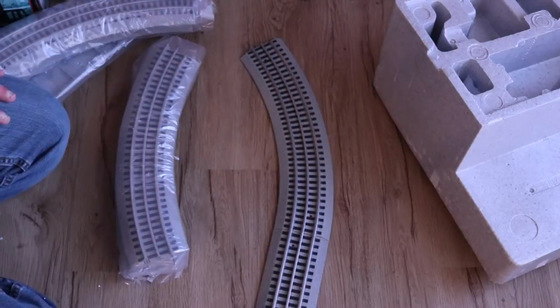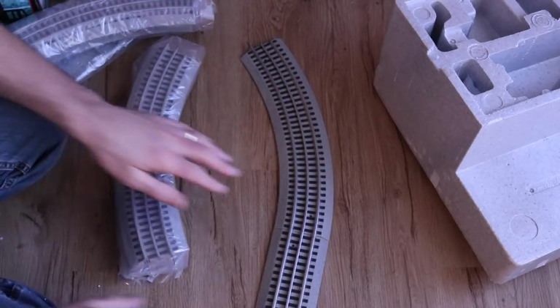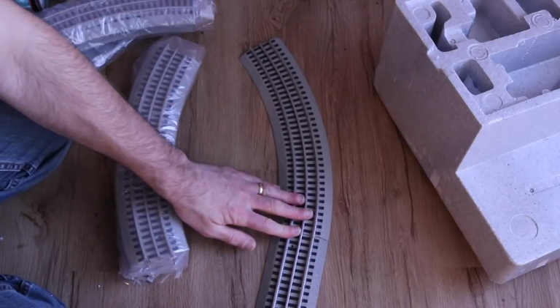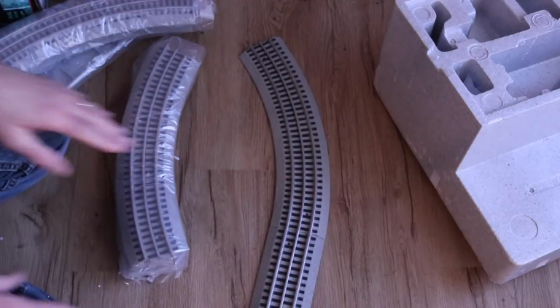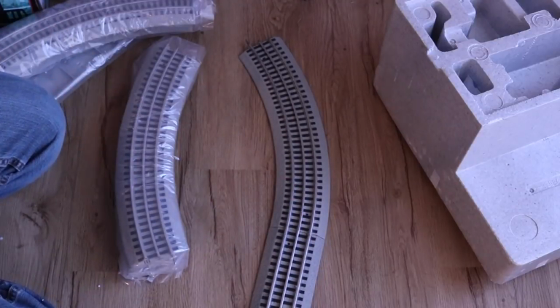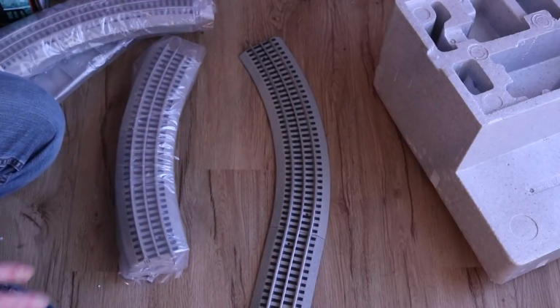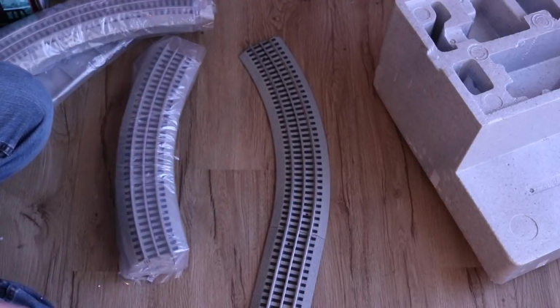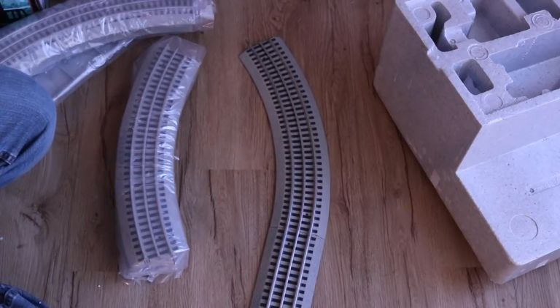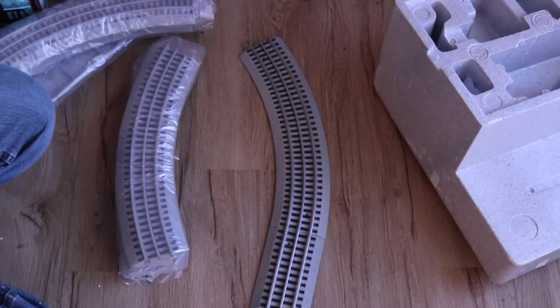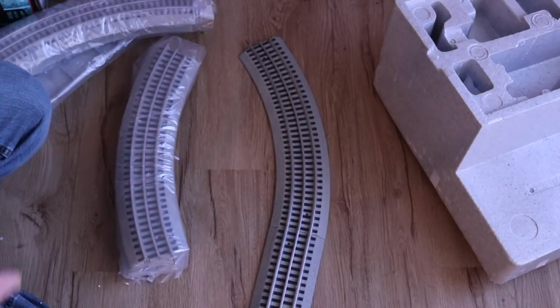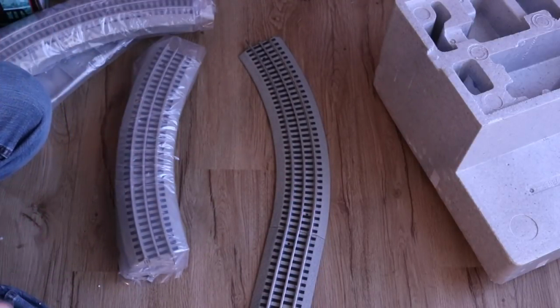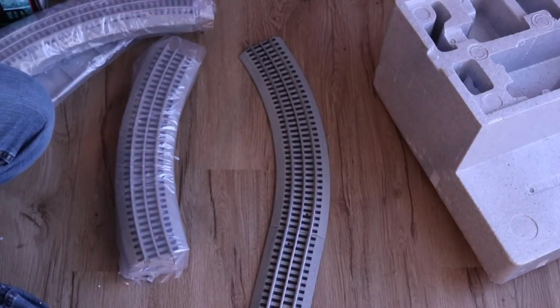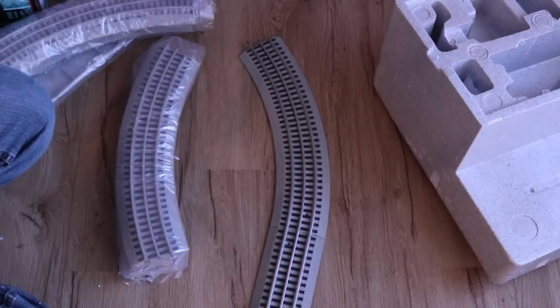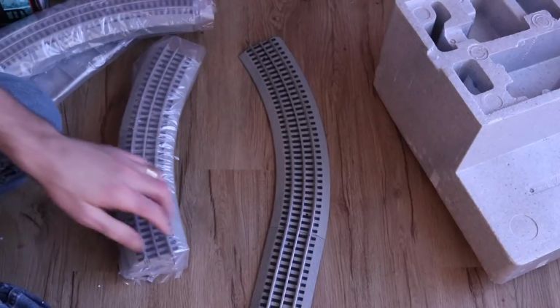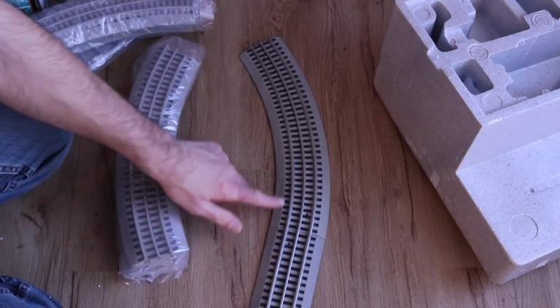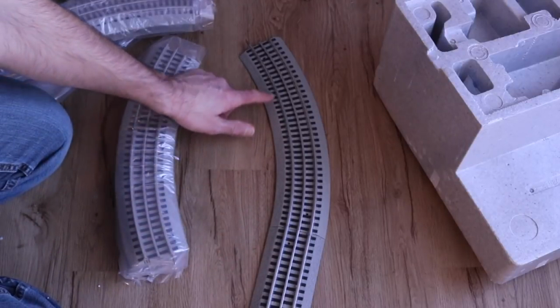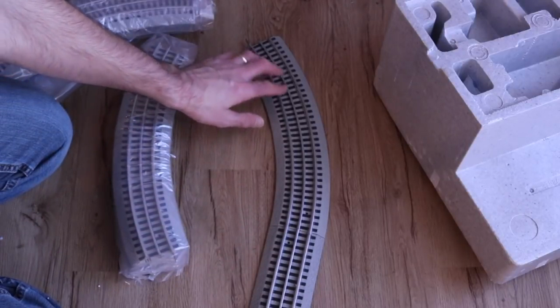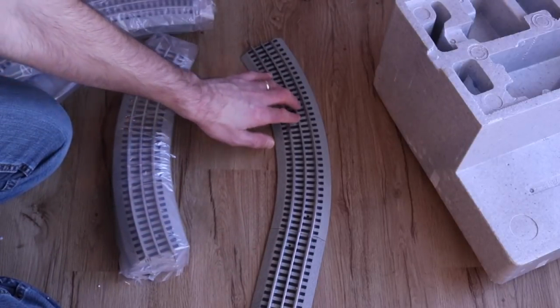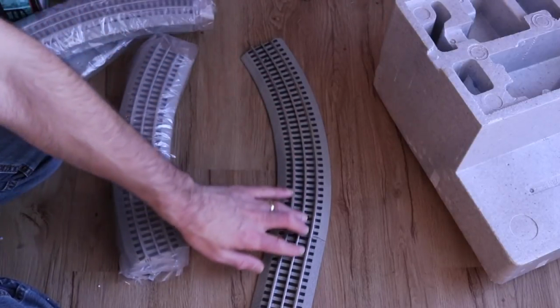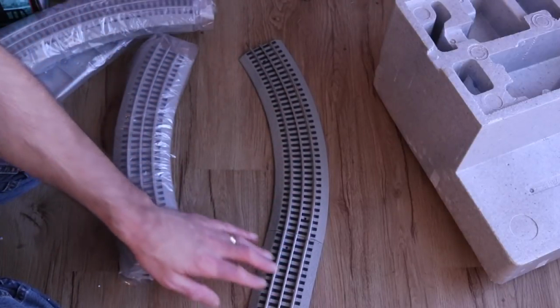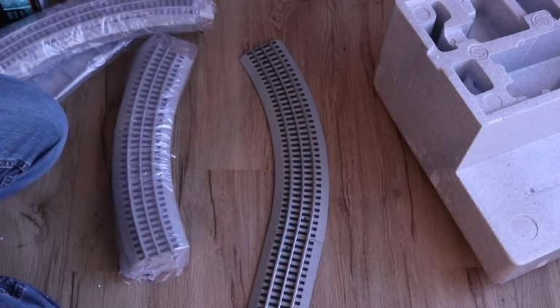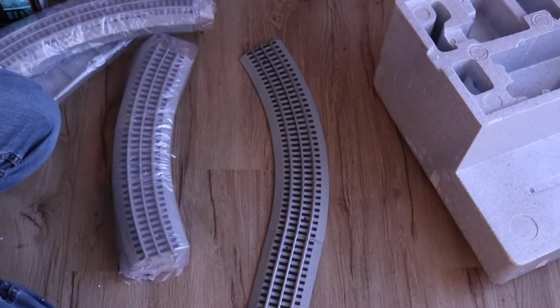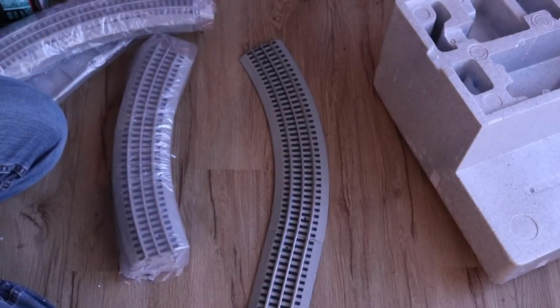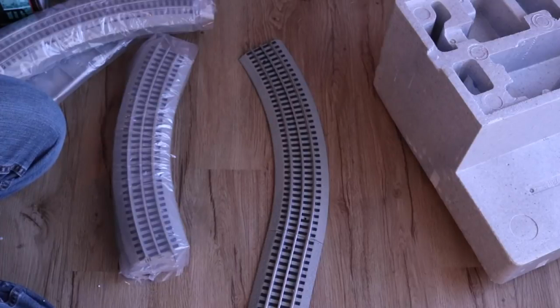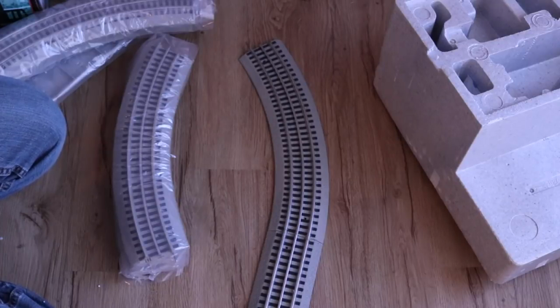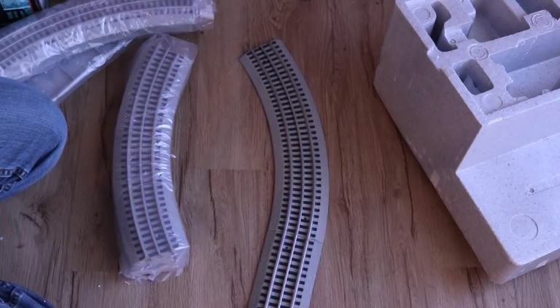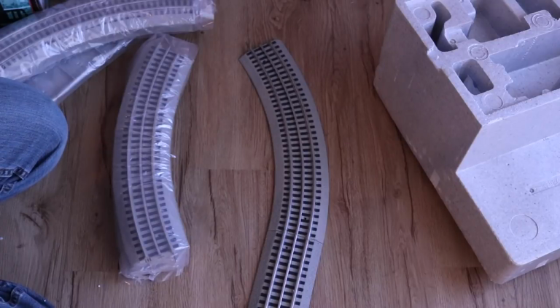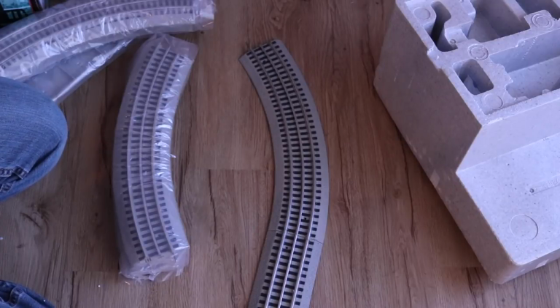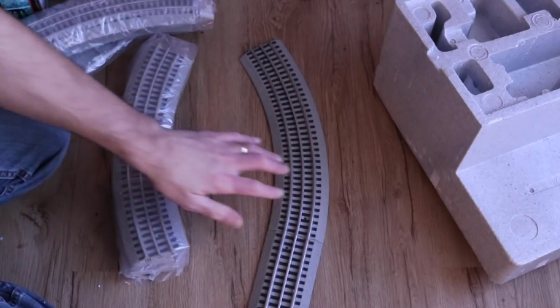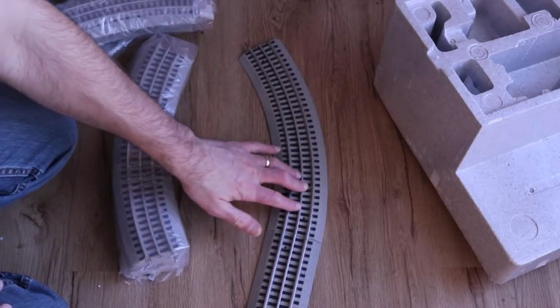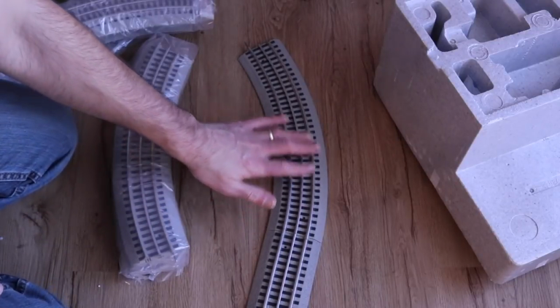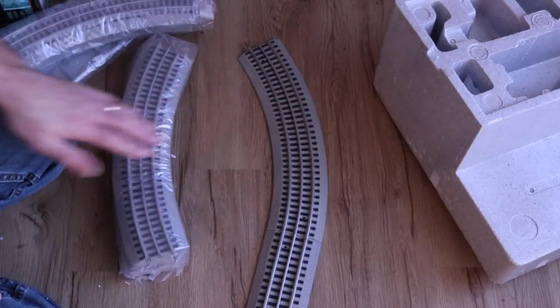The track pieces slide together and they stay together pretty well. They're going to do really well on carpet since the track itself is very large. There is molded-on tie detail, and regular Lionel sets do for the most part require the third rail, so you are going to have that.